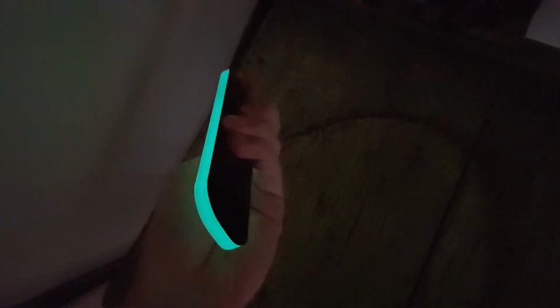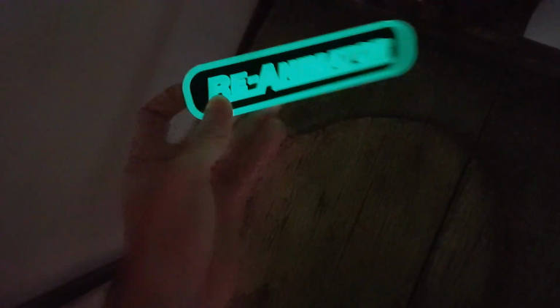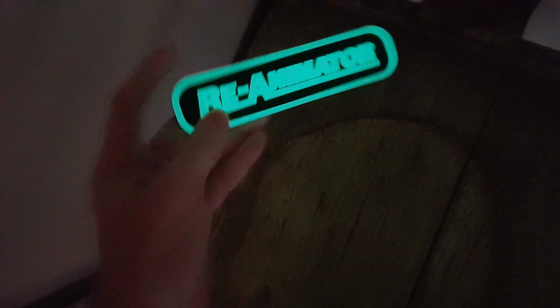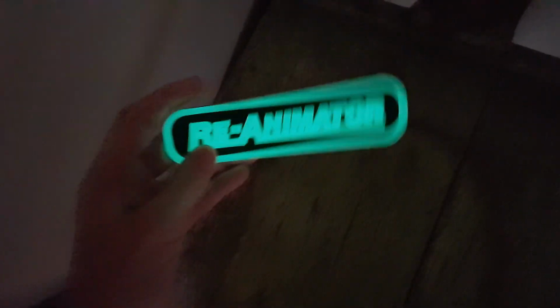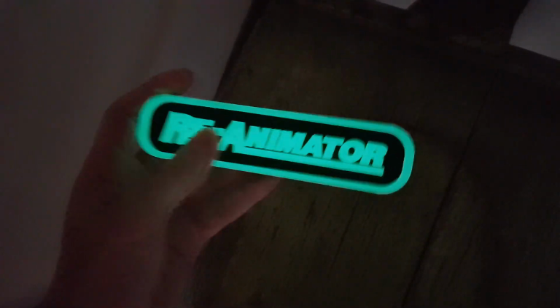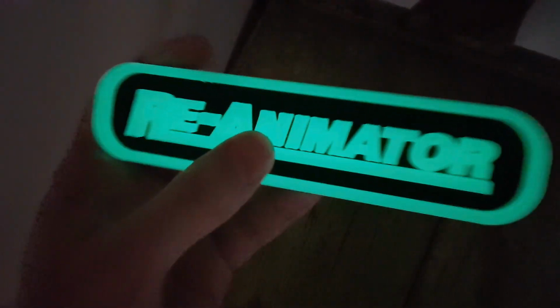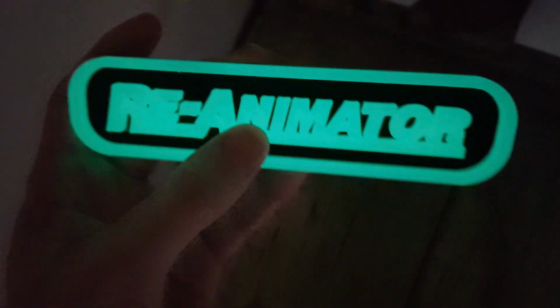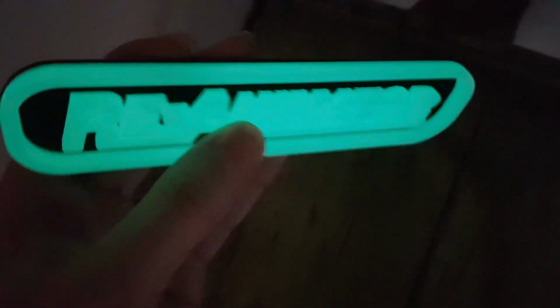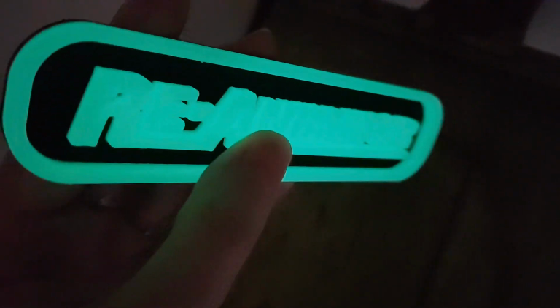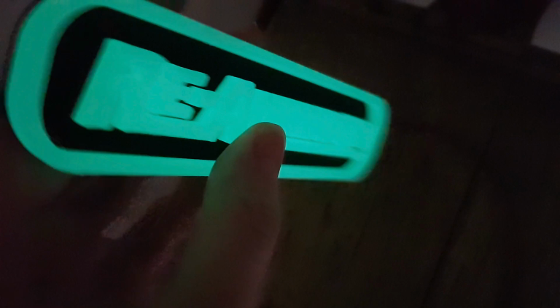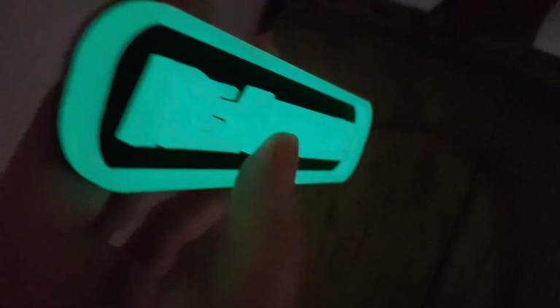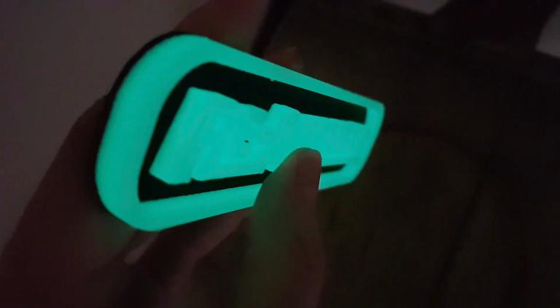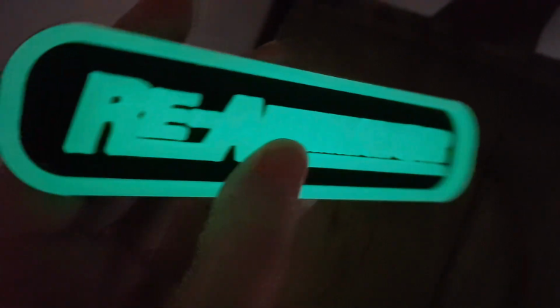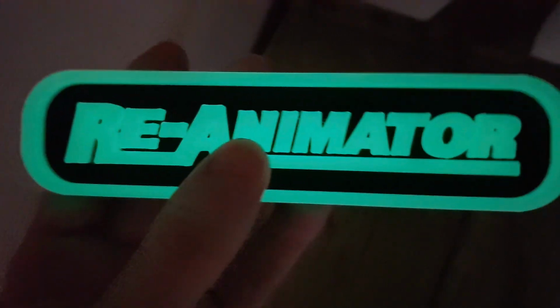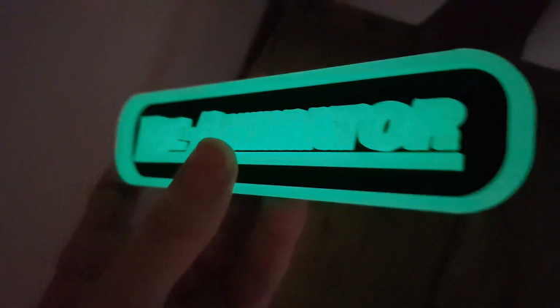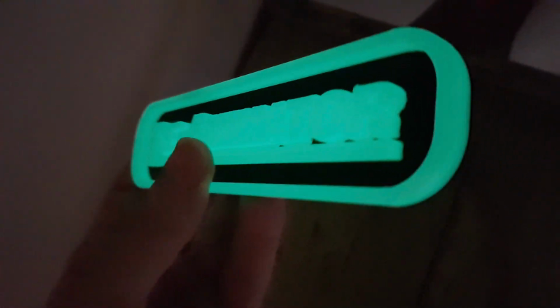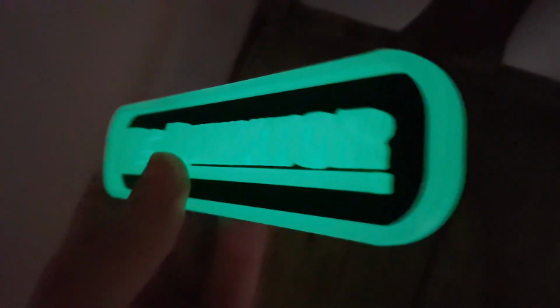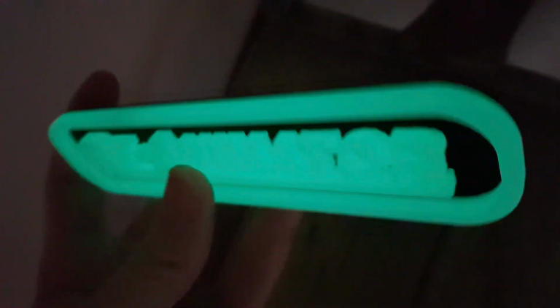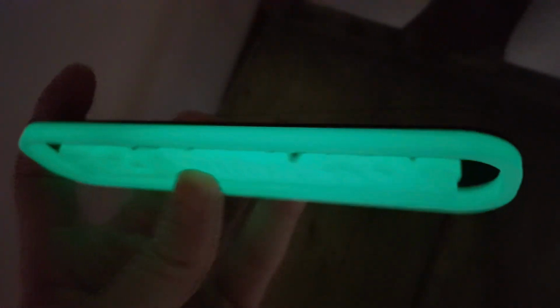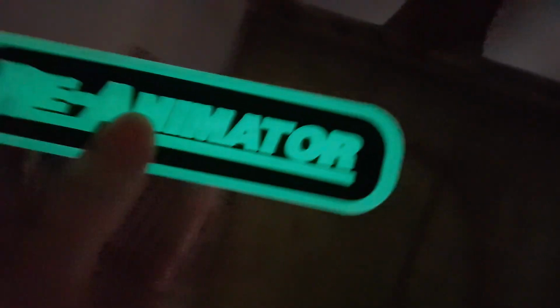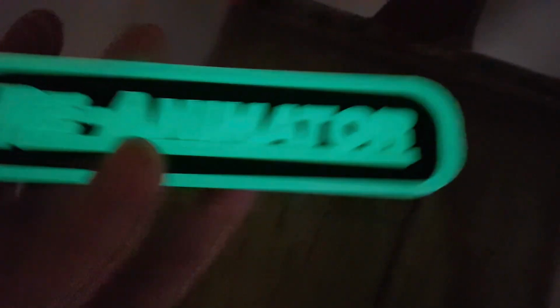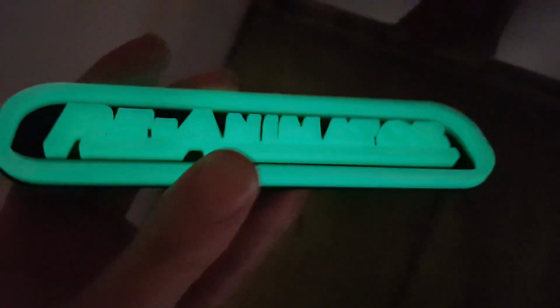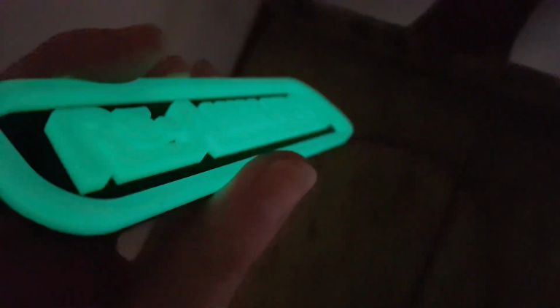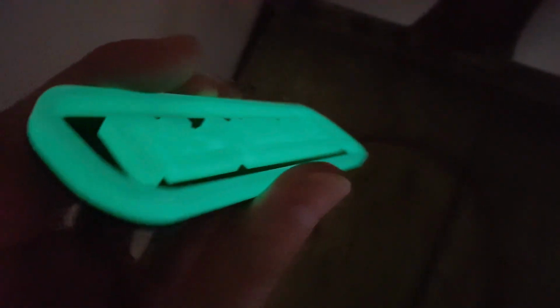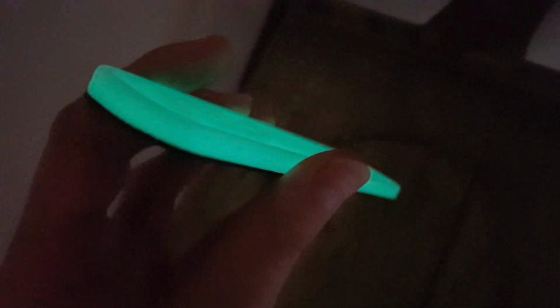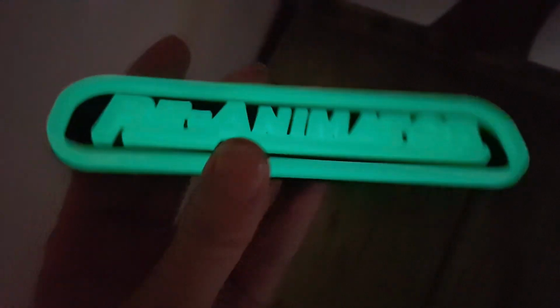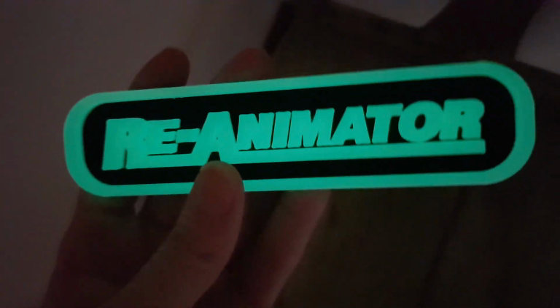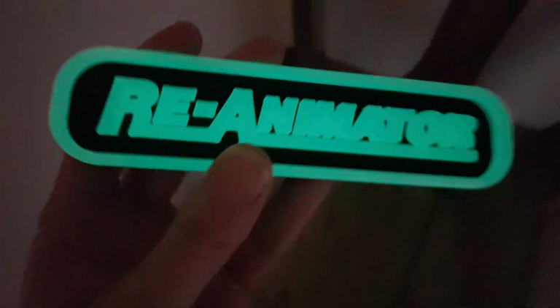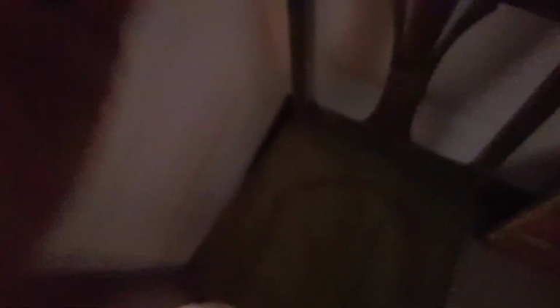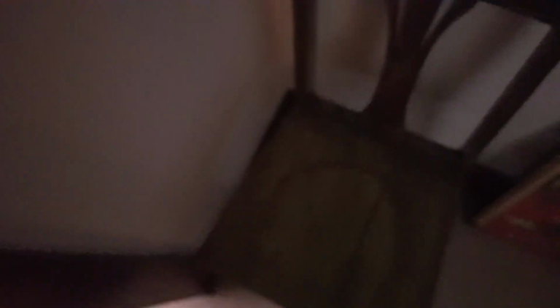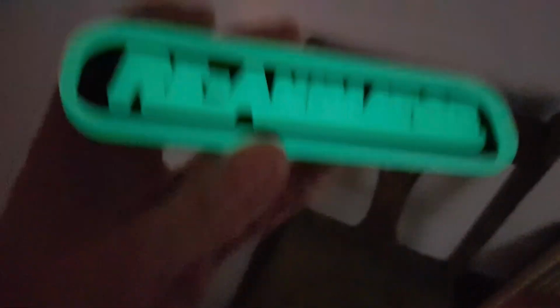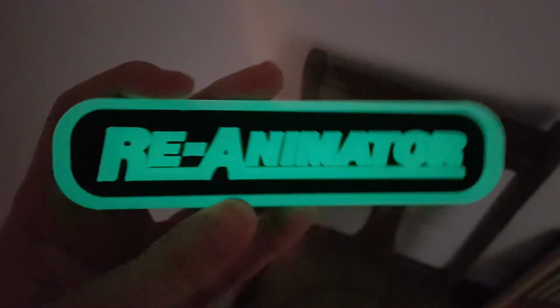This video hasn't been doctored in any way, by the way. That's what it looks like — it's really nice. Actually, it looks far better on the video than it does in real life, but it still looks quite cool in real life.